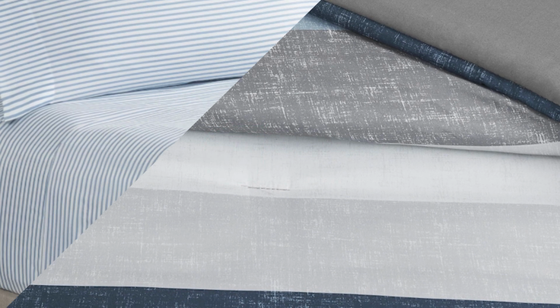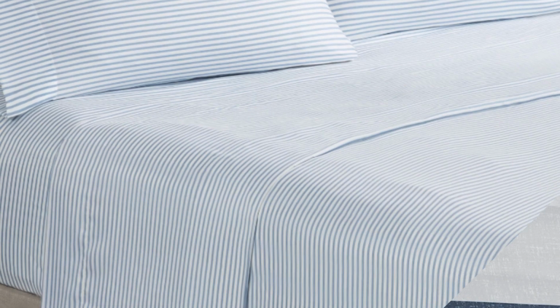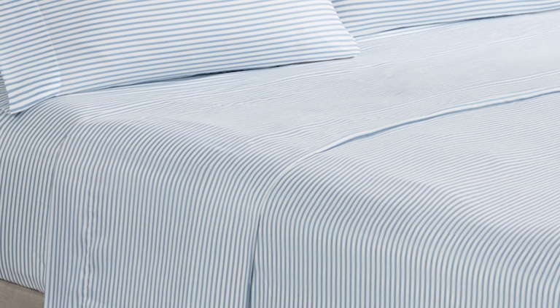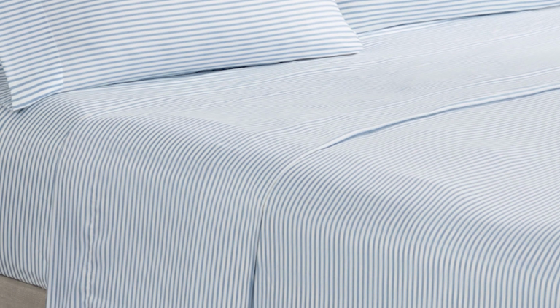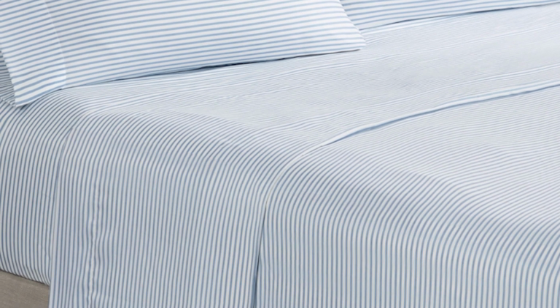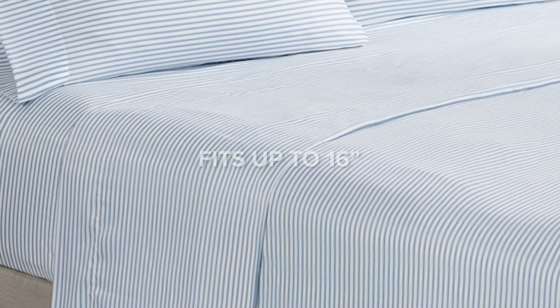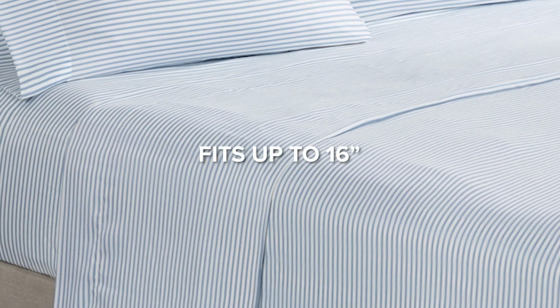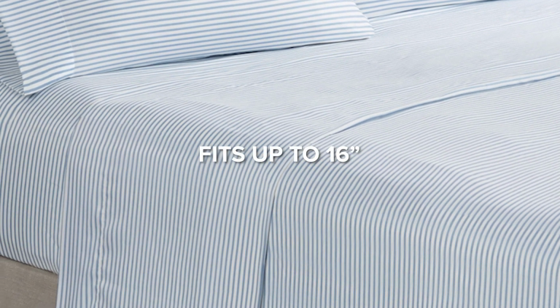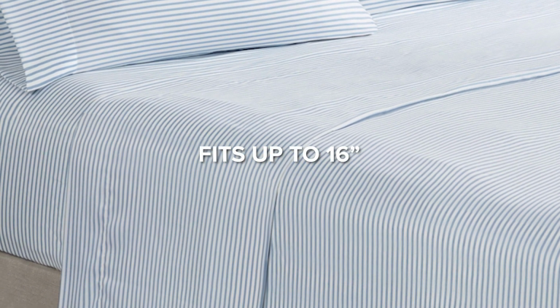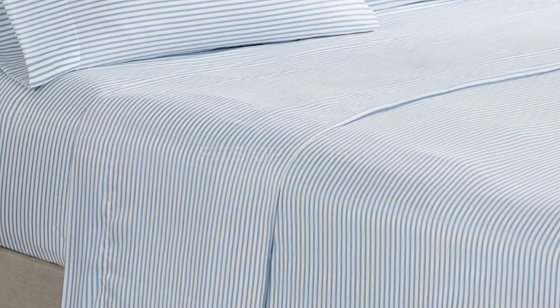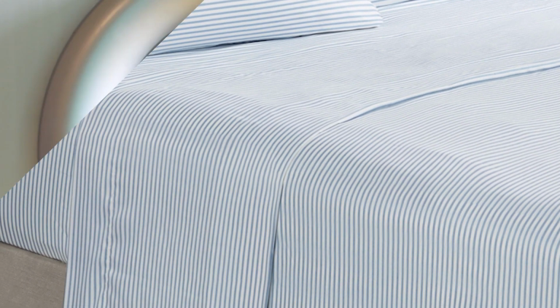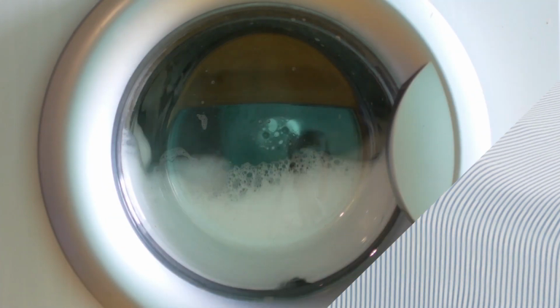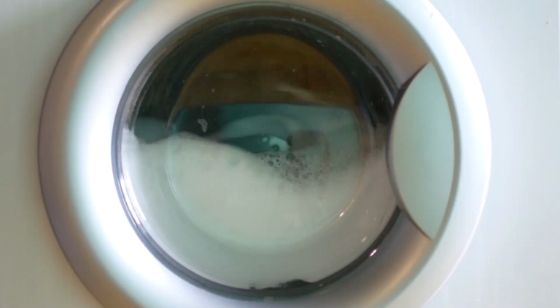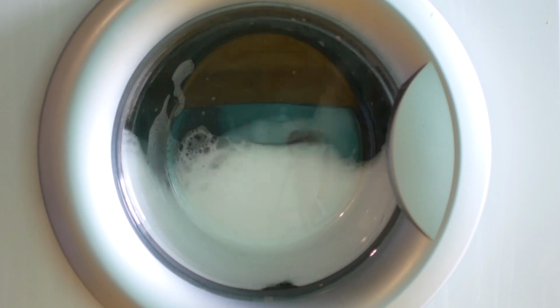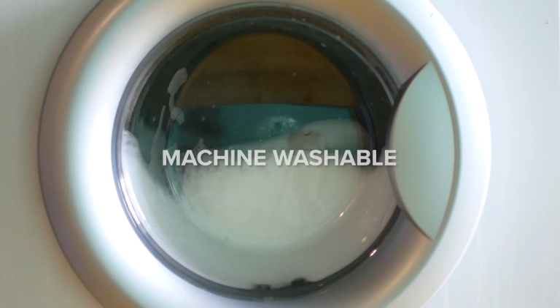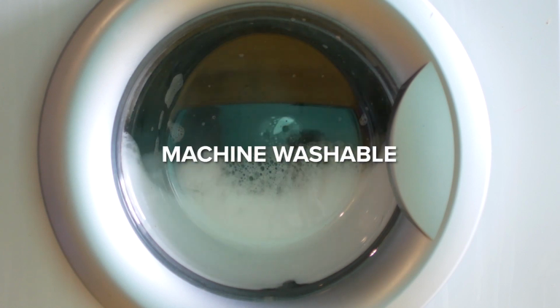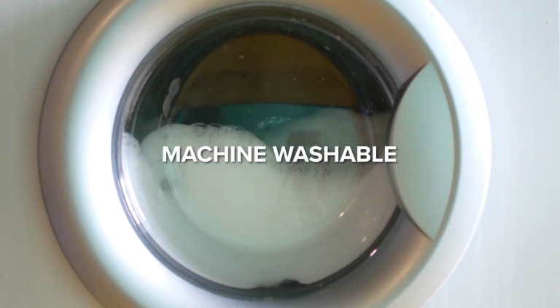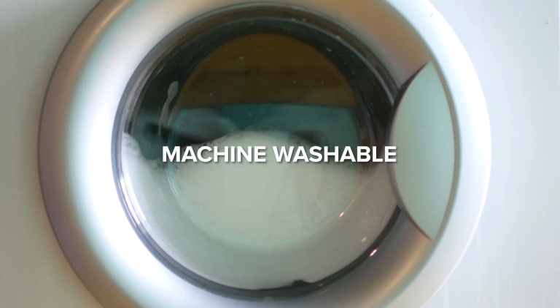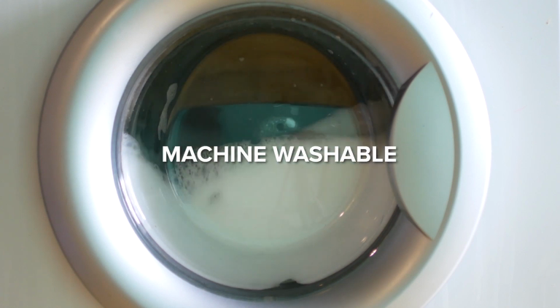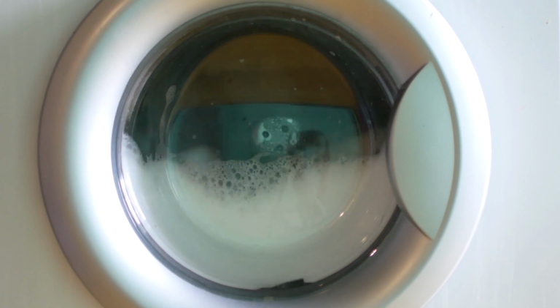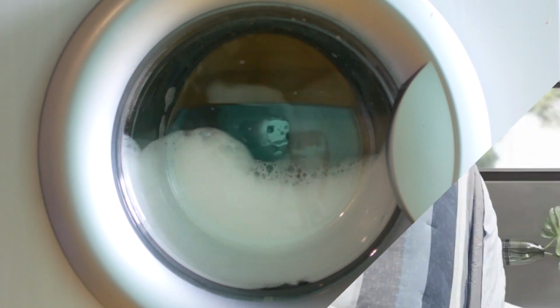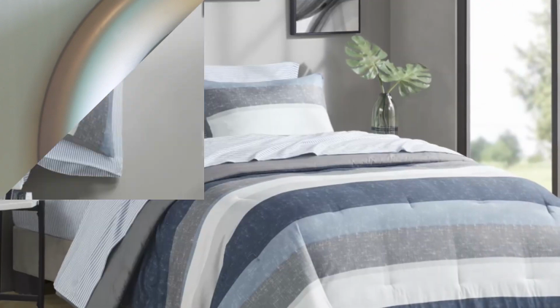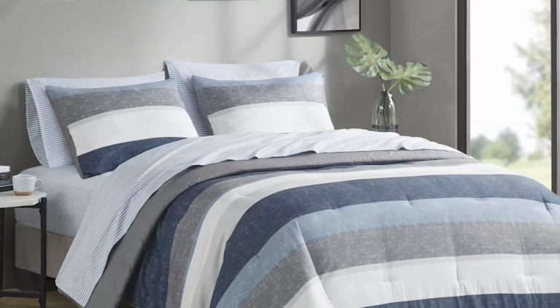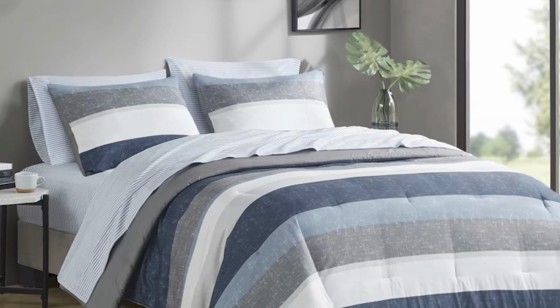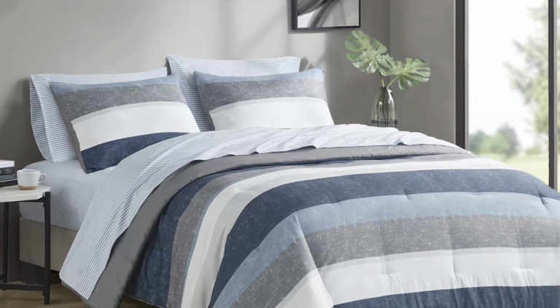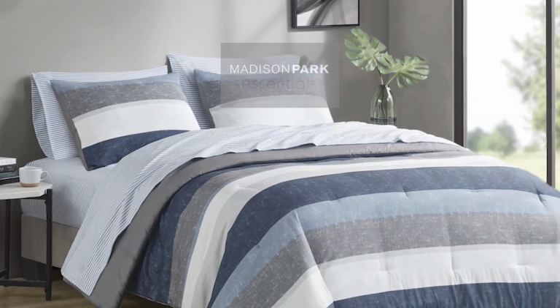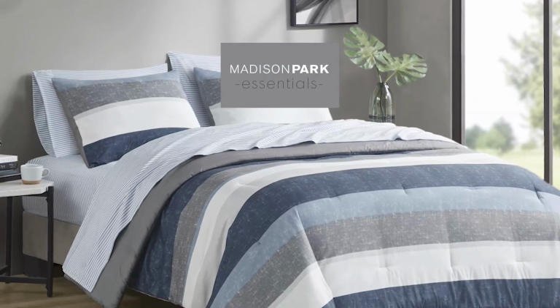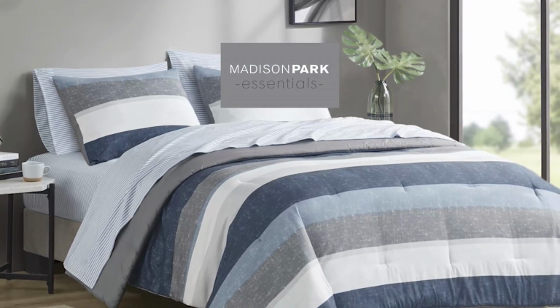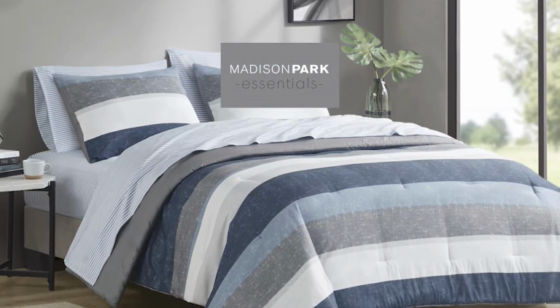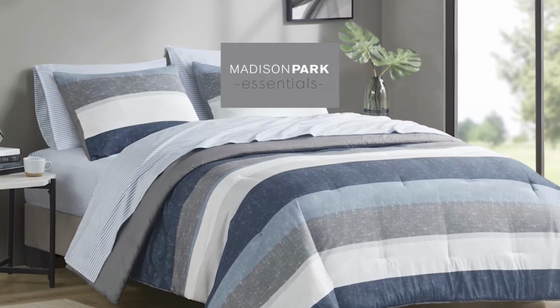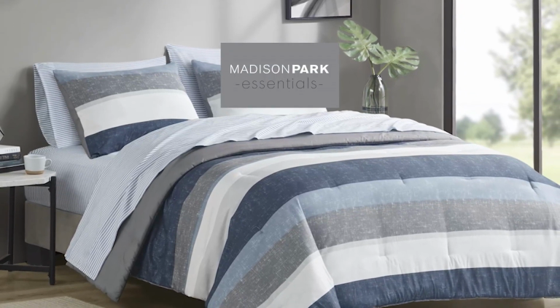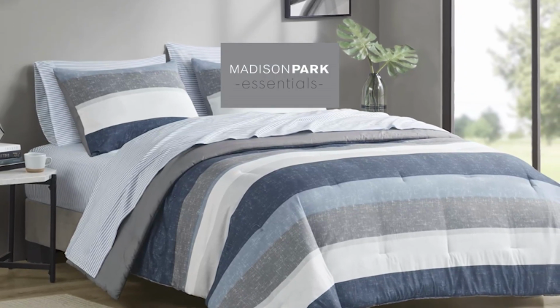The fully elasticized fitted sheet accommodates up to a 16-inch mattress depth. Cleanup is a breeze as the set is machine-washable and spot-clean fabric. Transform your bedroom effortlessly with the bed-in-a-bag set, where style, comfort, and convenience unite.